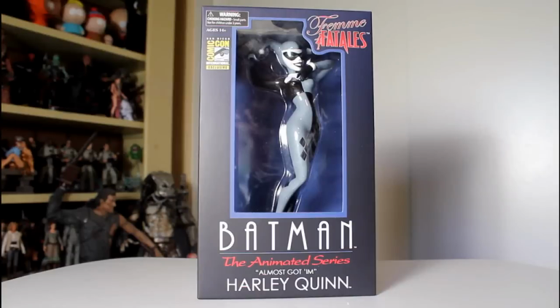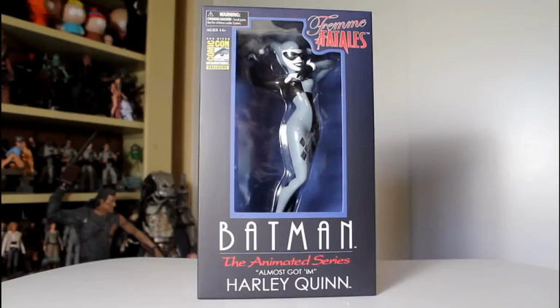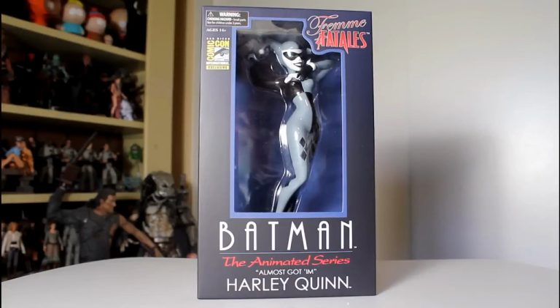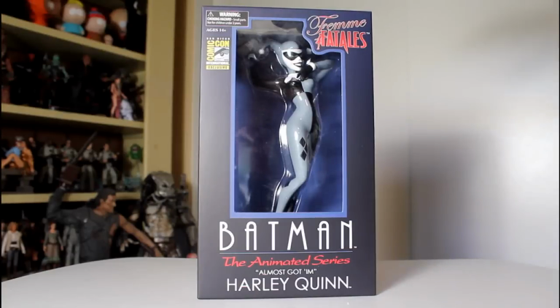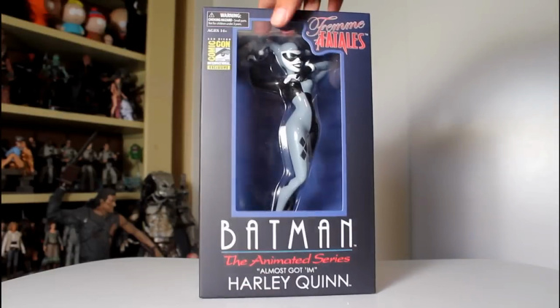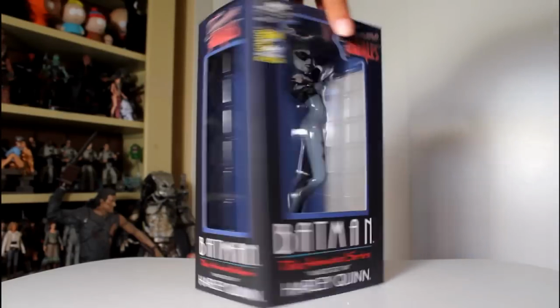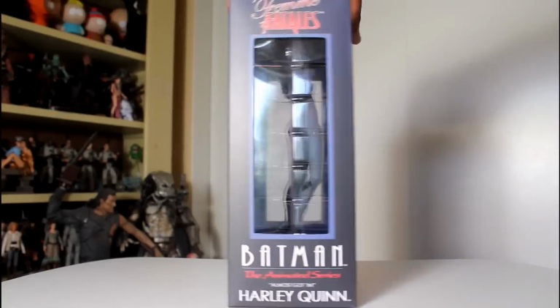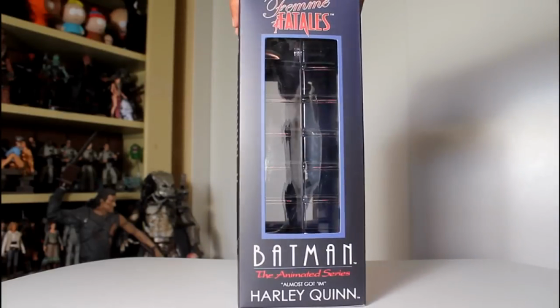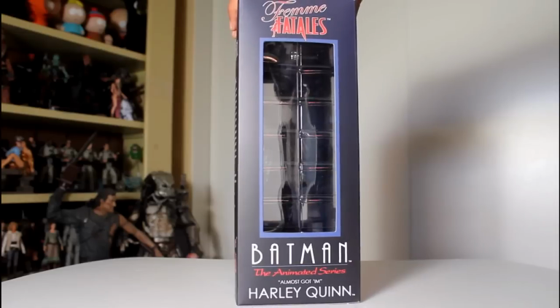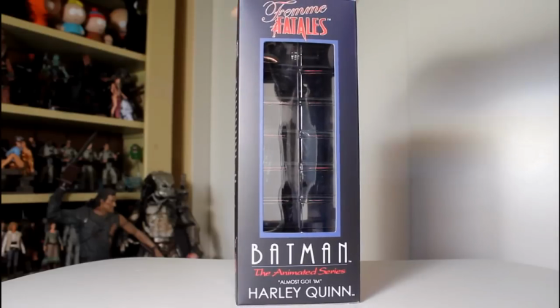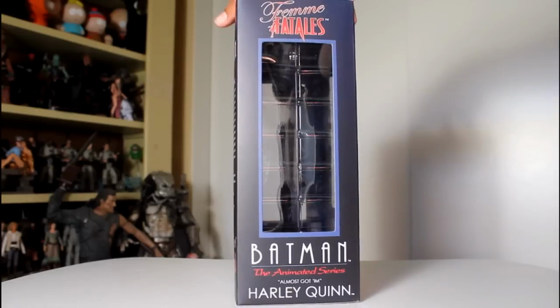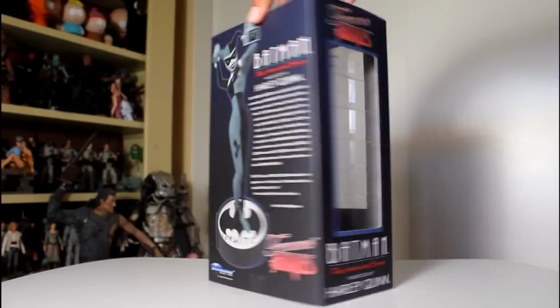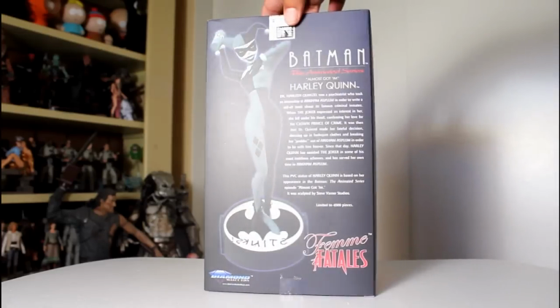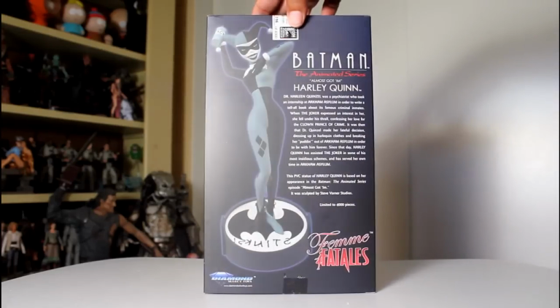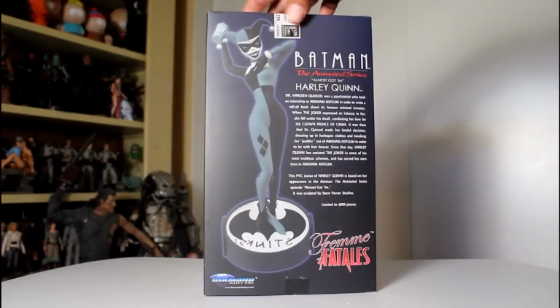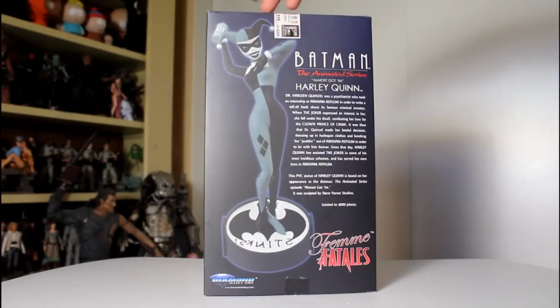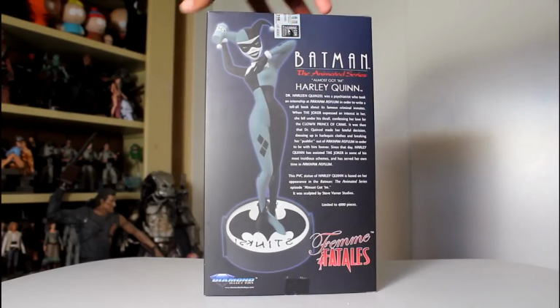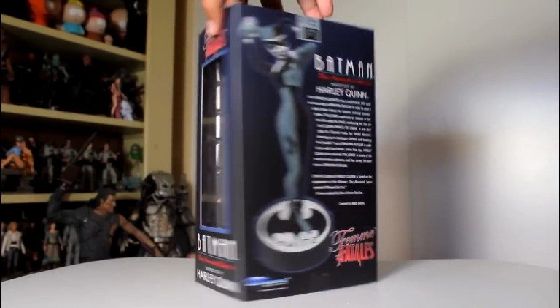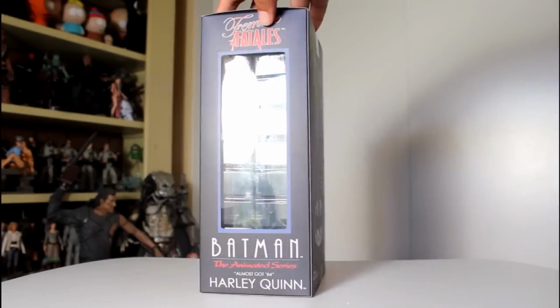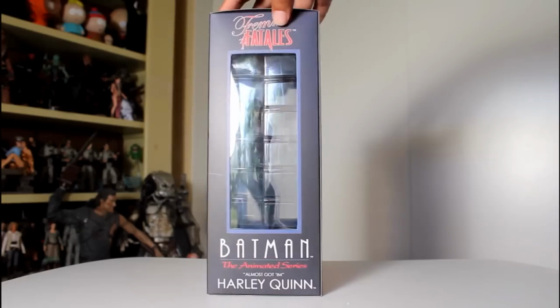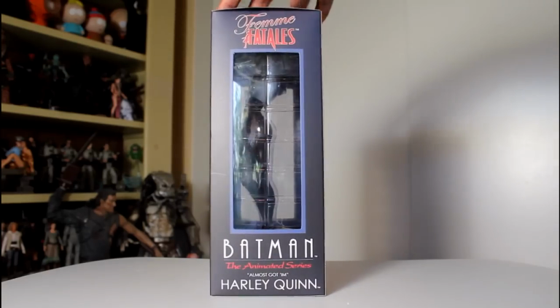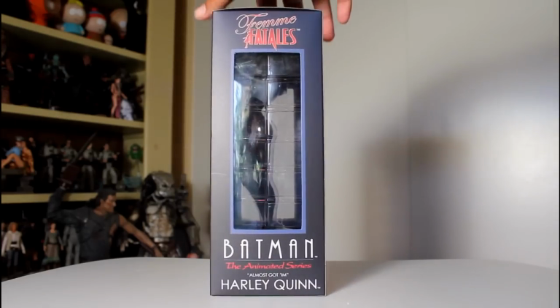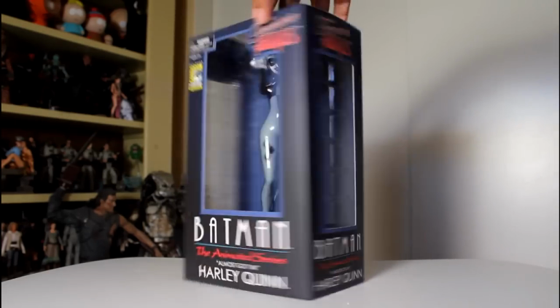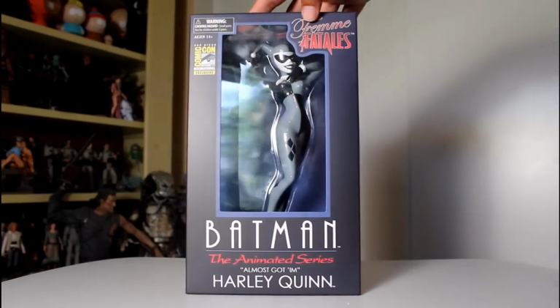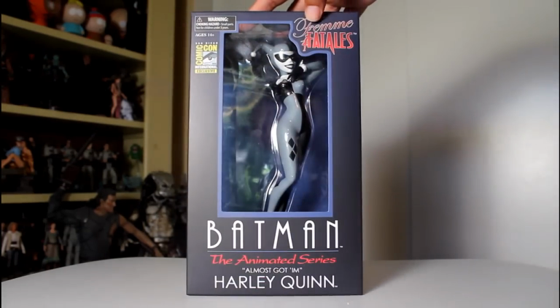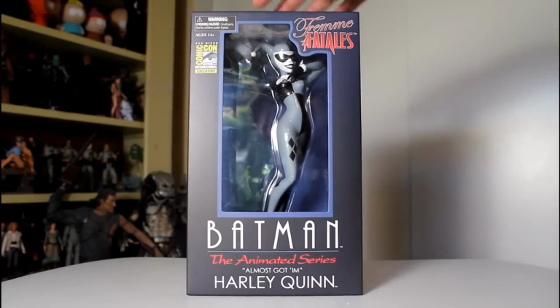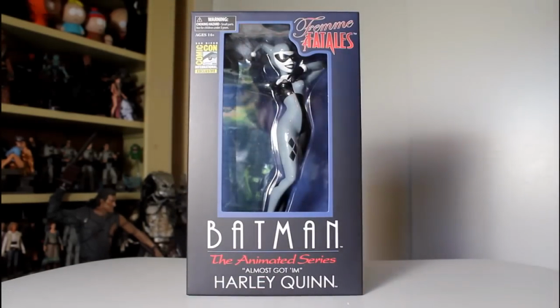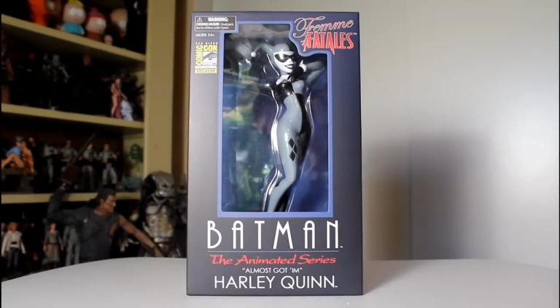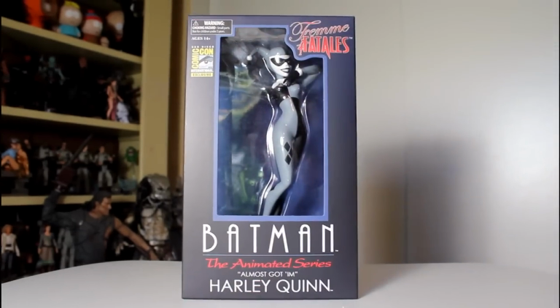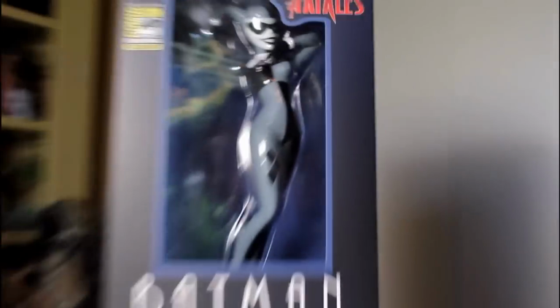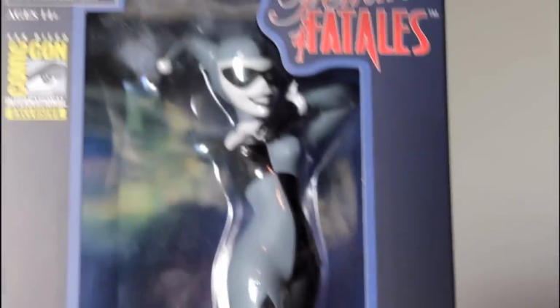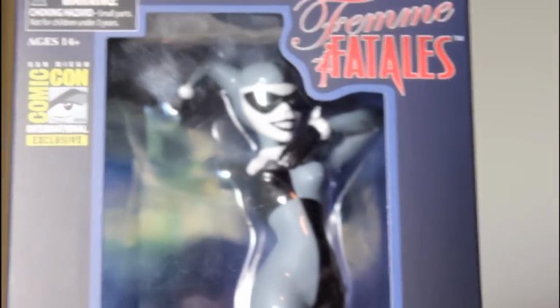Hey, this is John Carlos, and I'm here with a look at the San Diego Comic-Con exclusive black and white Diamond Select Femme Fatale's PVC statue of Harley Quinn from the episode Almost Got Him for Batman the Animated Series.